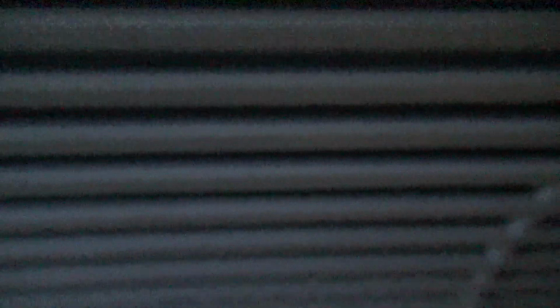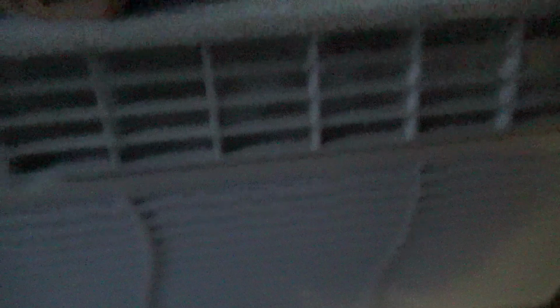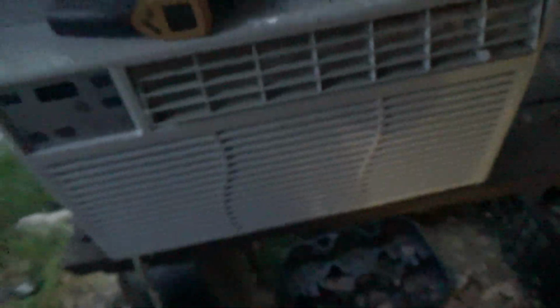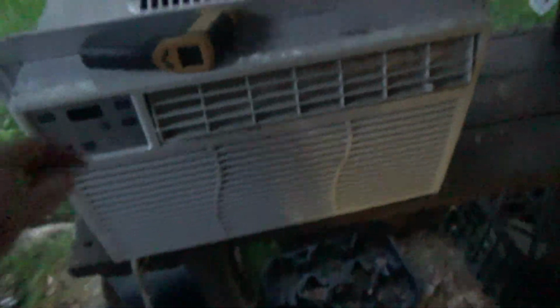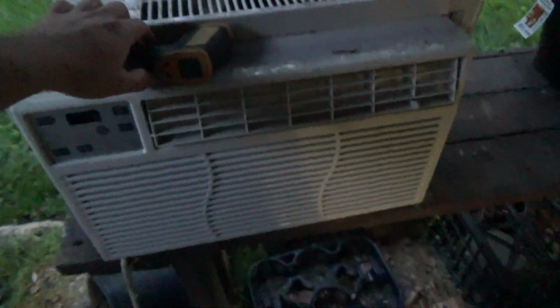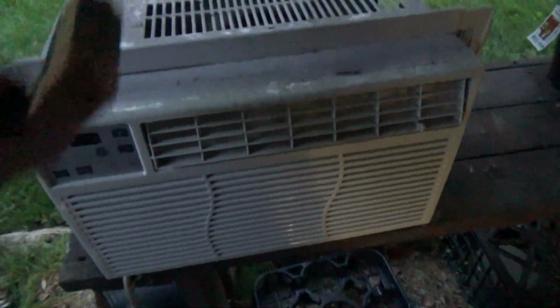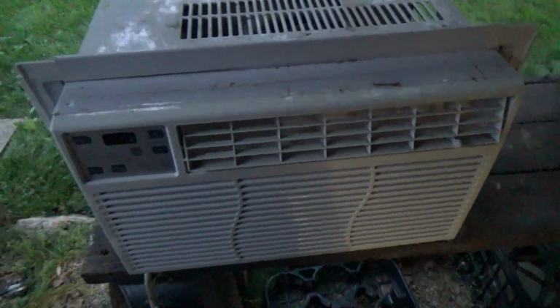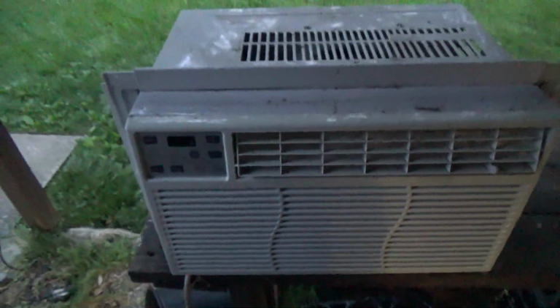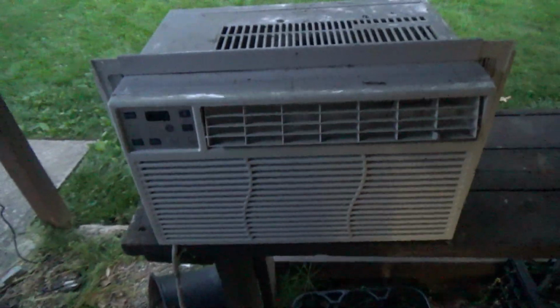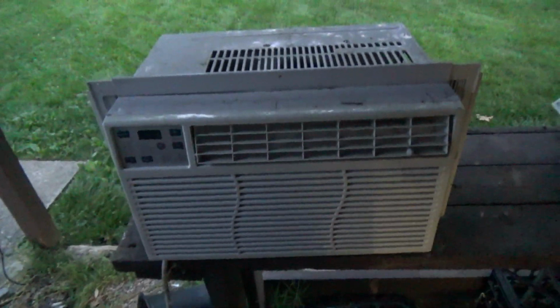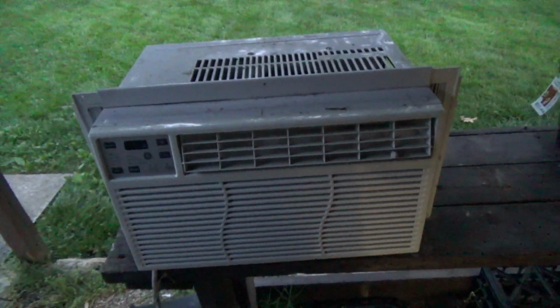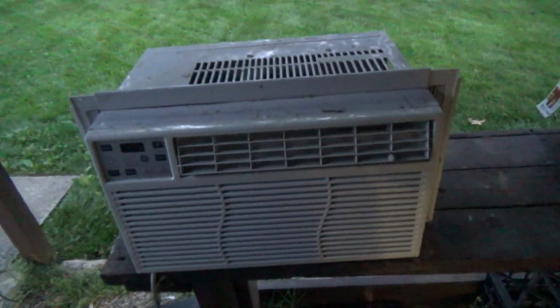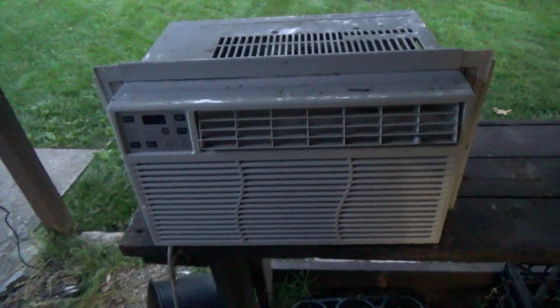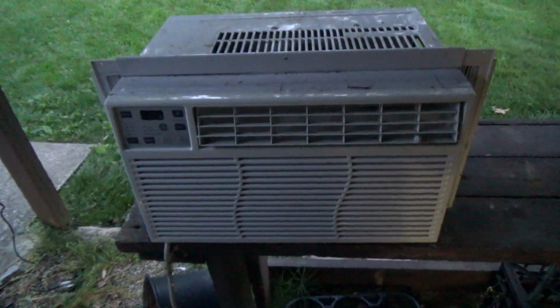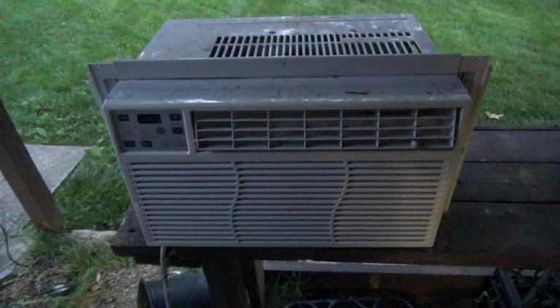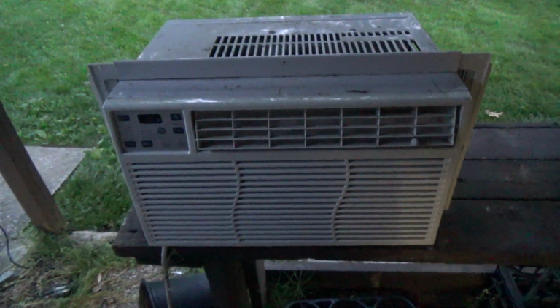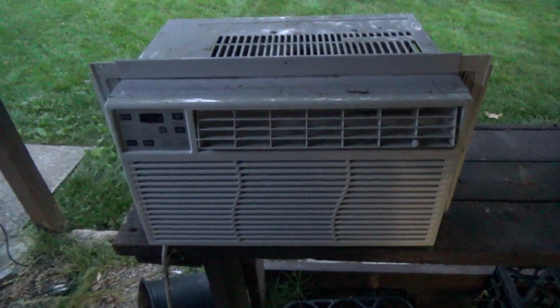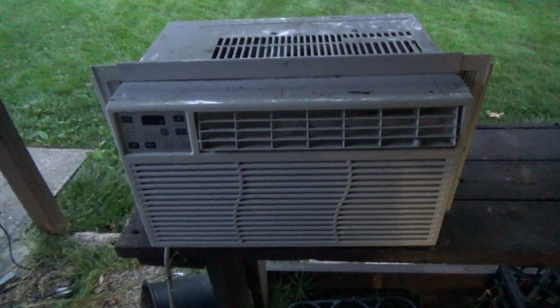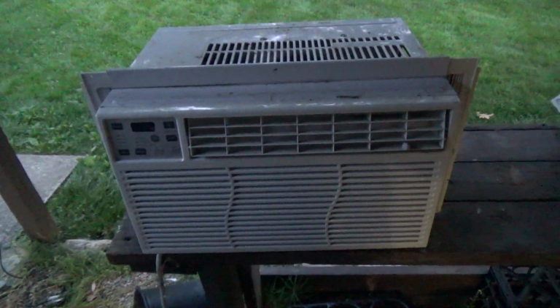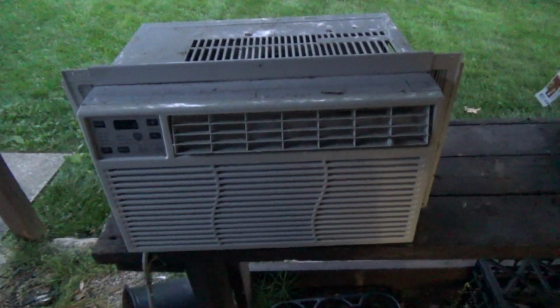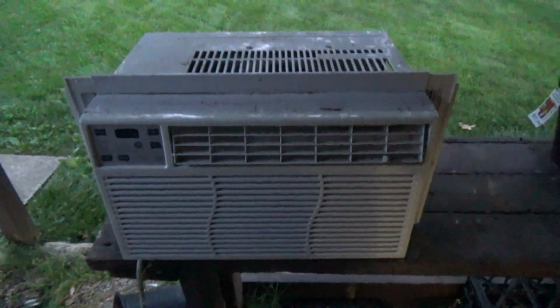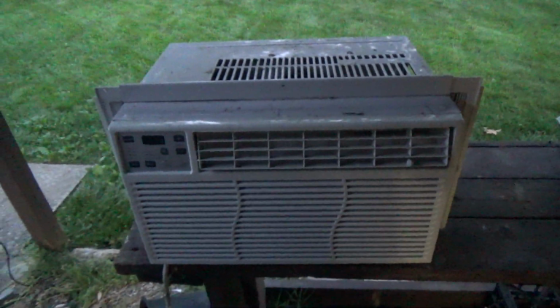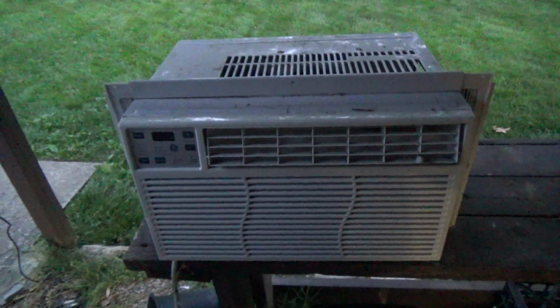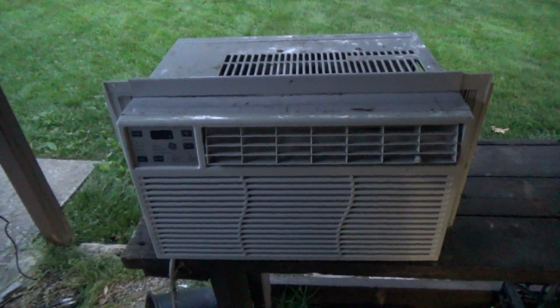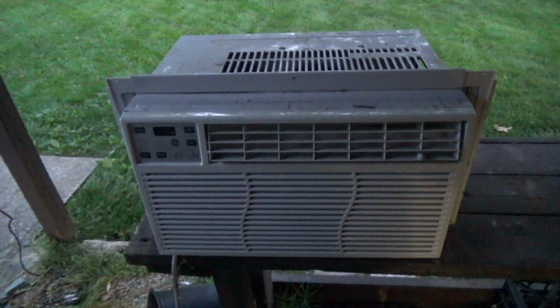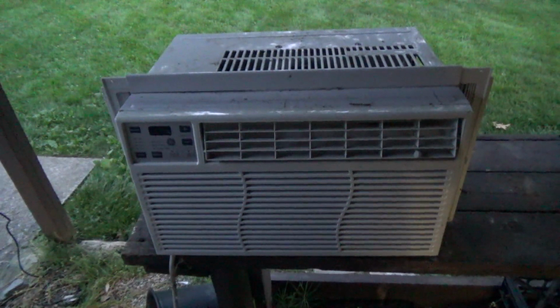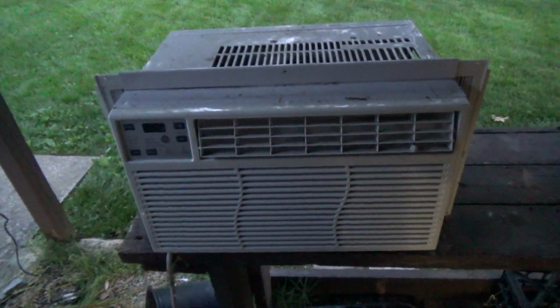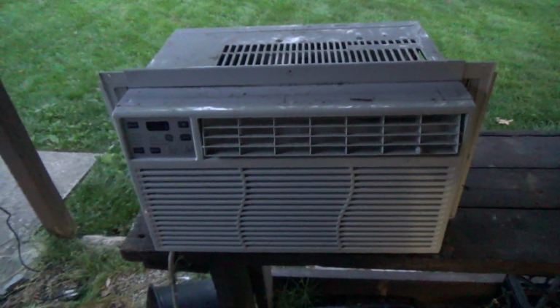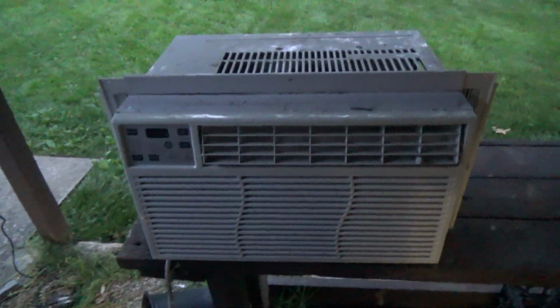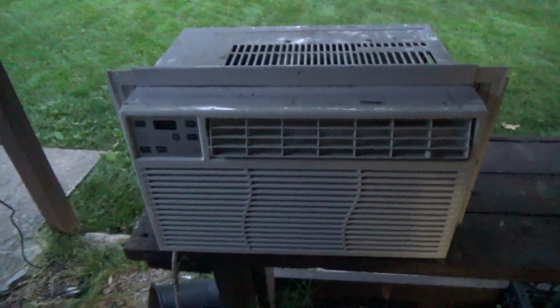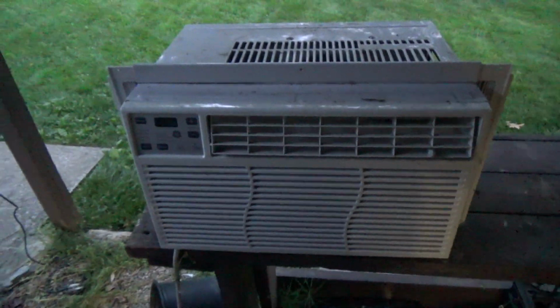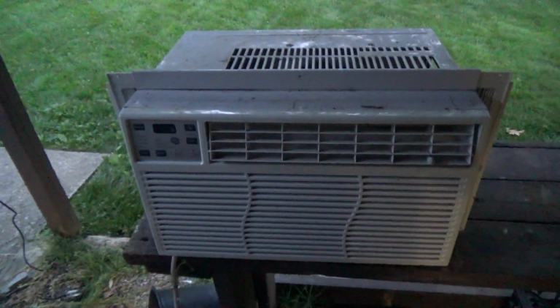I do hear some gas in there but not as much as it should be. So I'm going to maintain my position that this unit has leaked most of its refrigerant gas. The other two units obviously work just fine, but this one I think is actually busted.